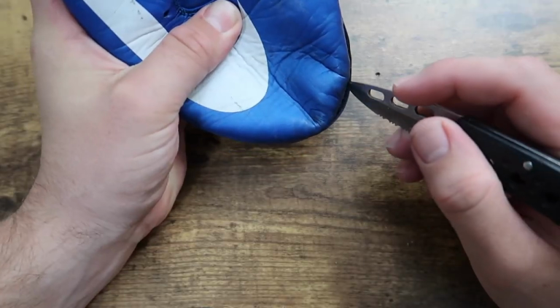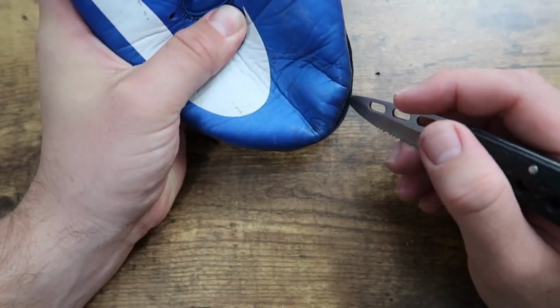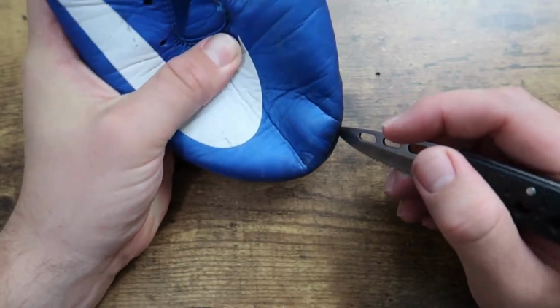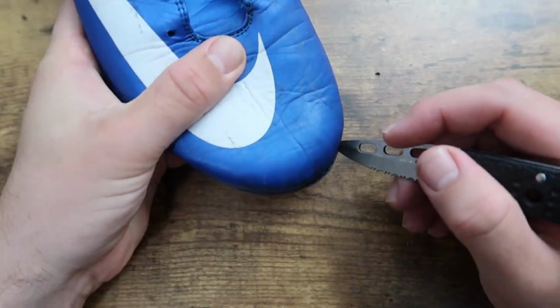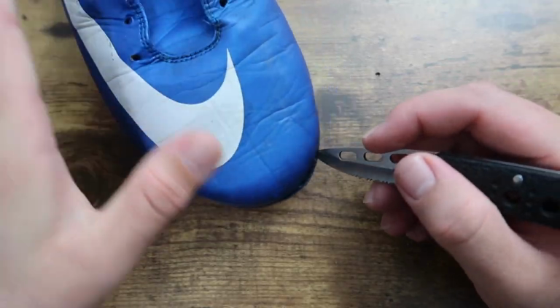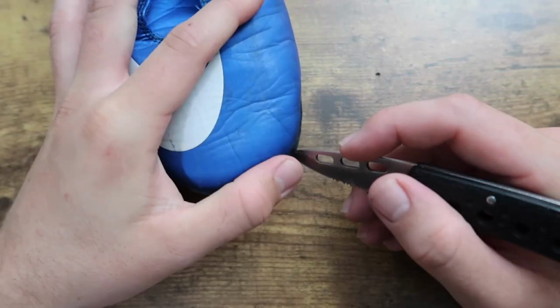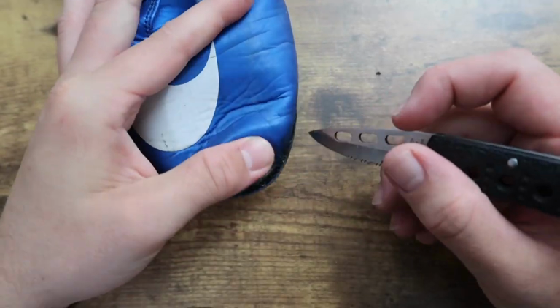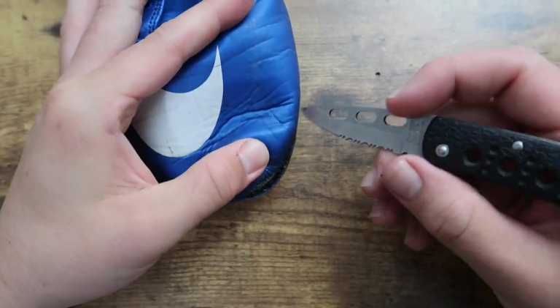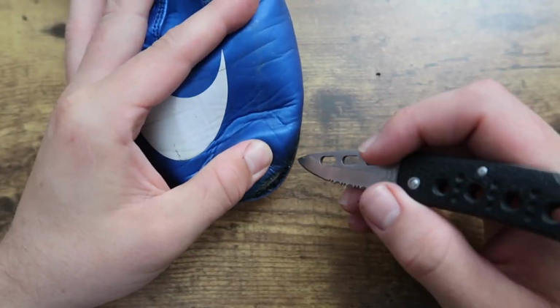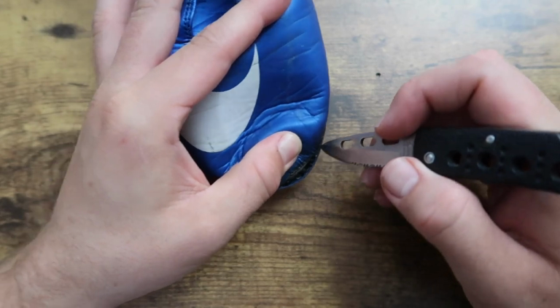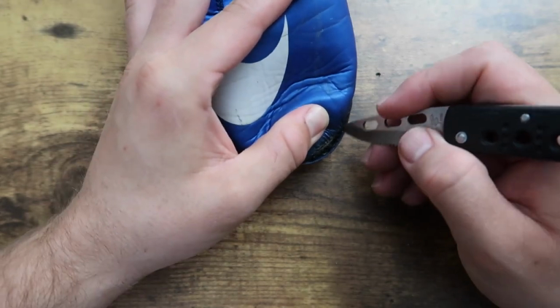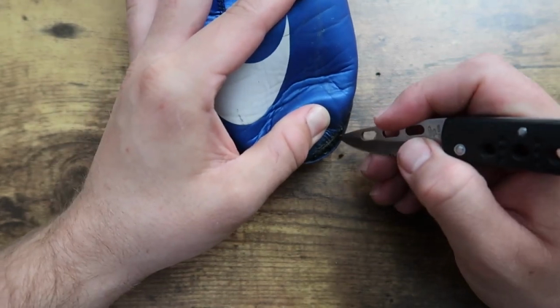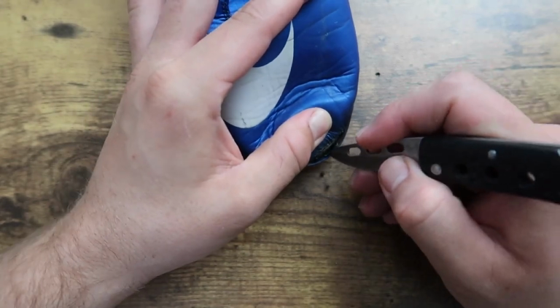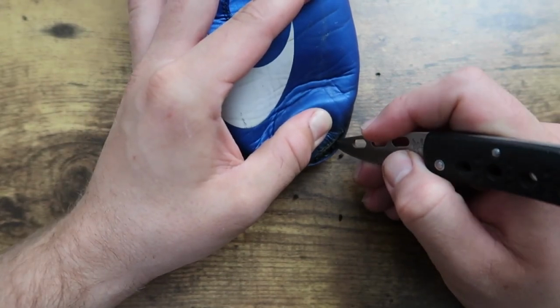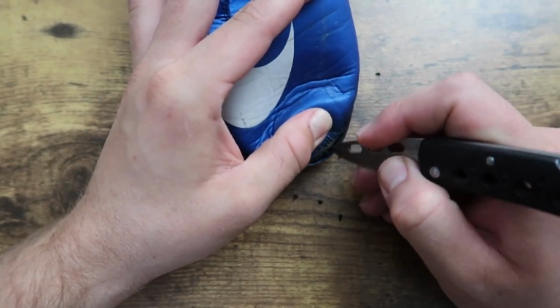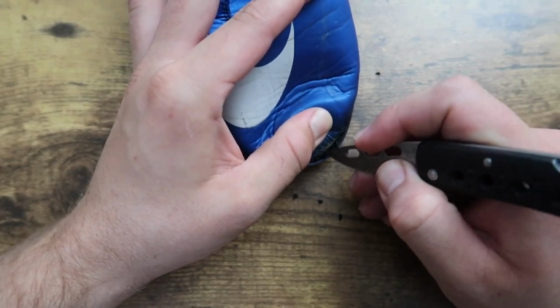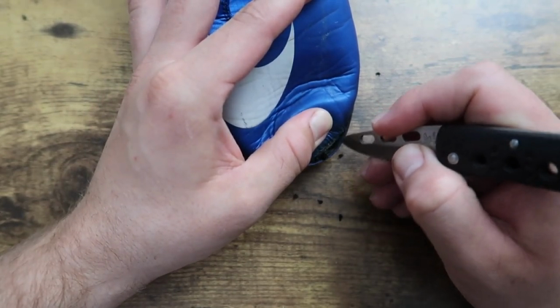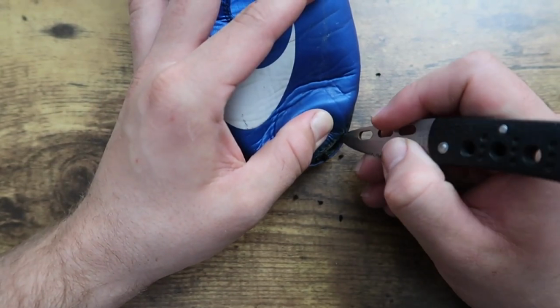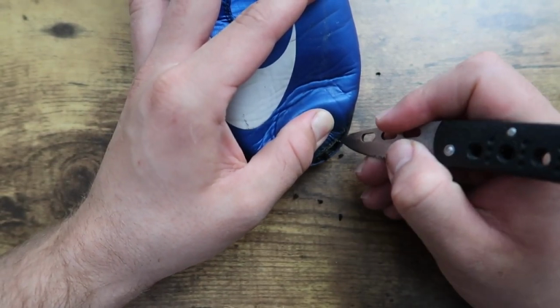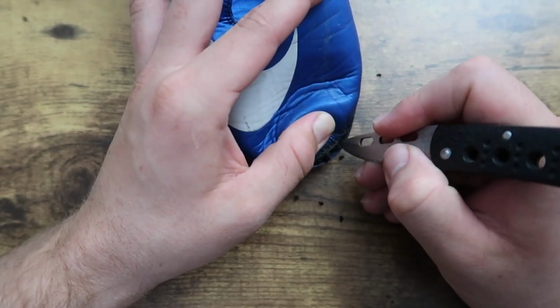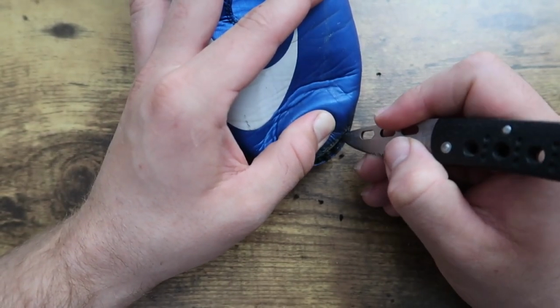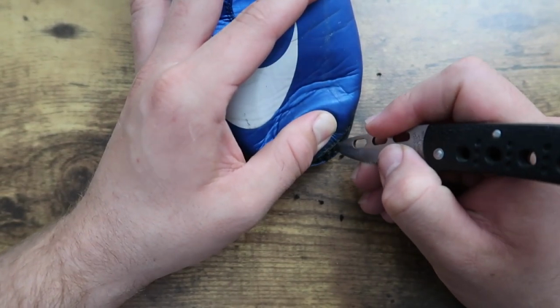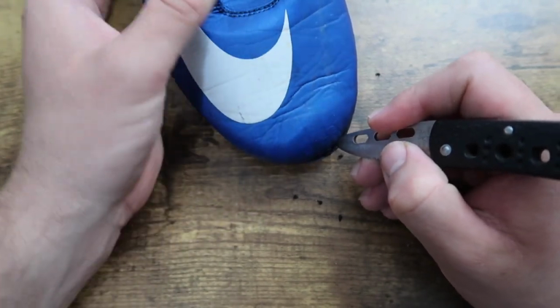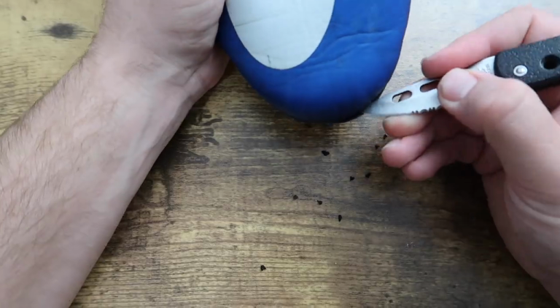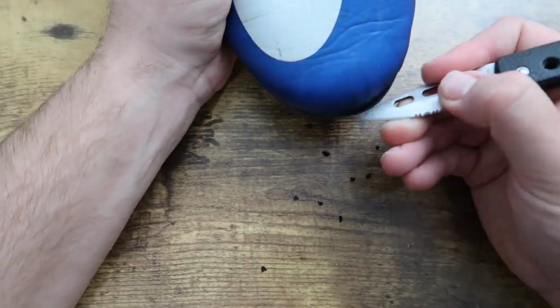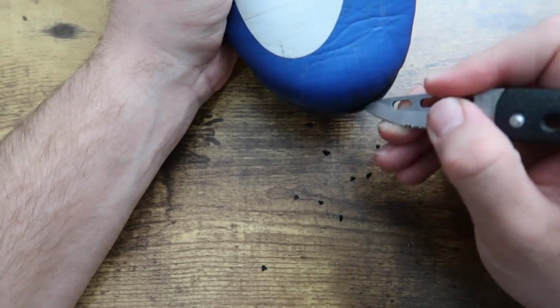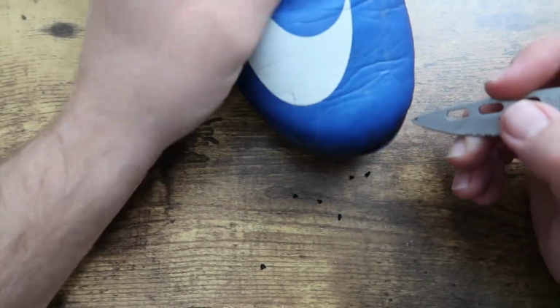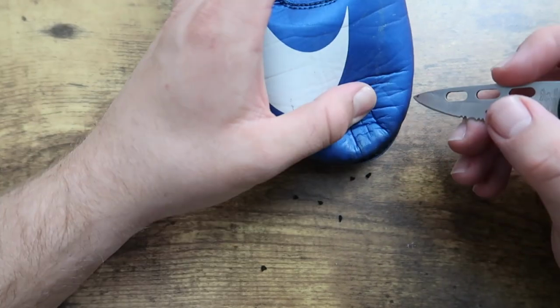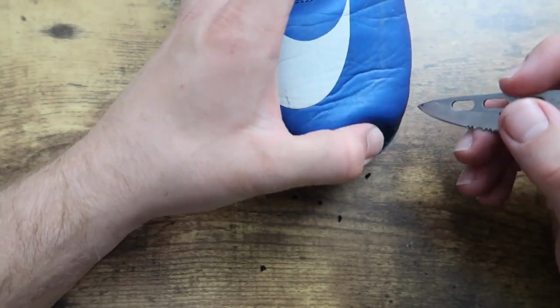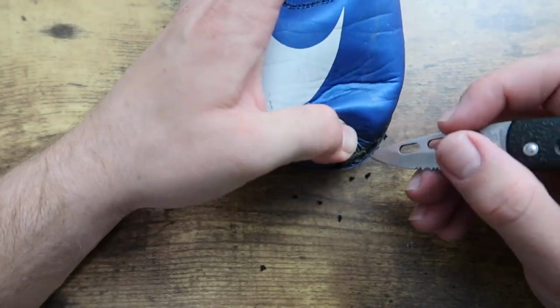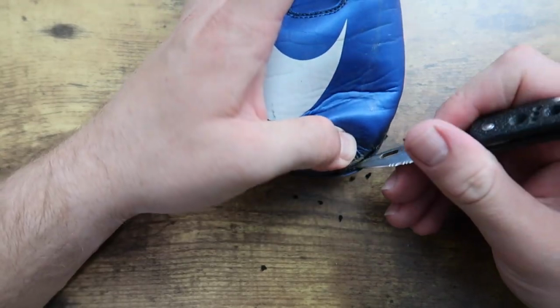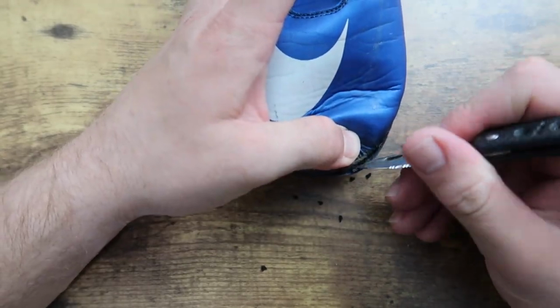The next thing to tackle was the sole separation. The first step I took was cleaning out the holes to make sure there wasn't any turf beads, dirt, or grass lodged inside.